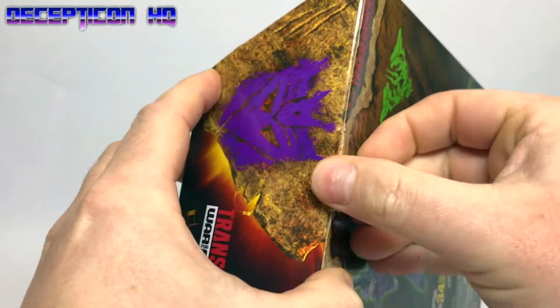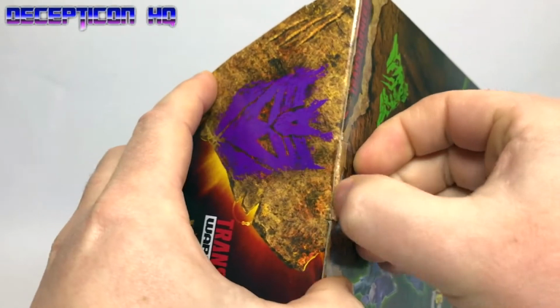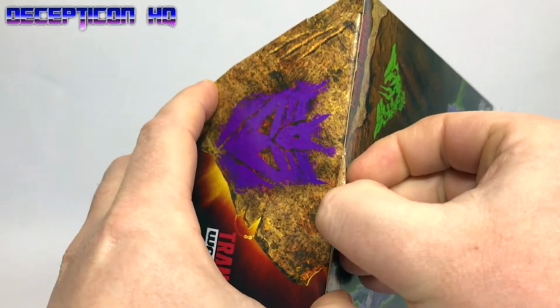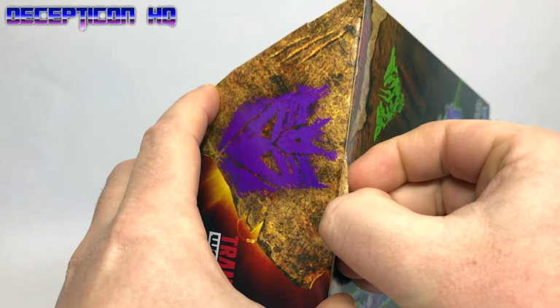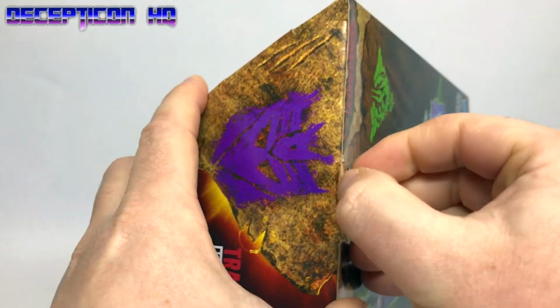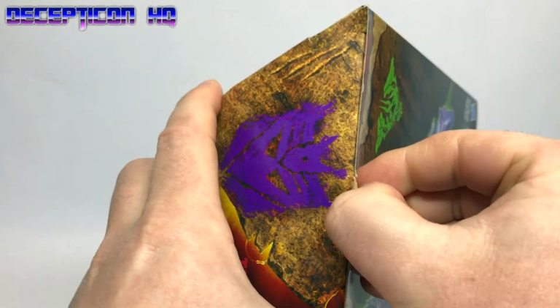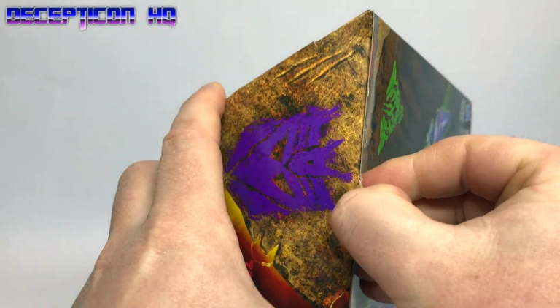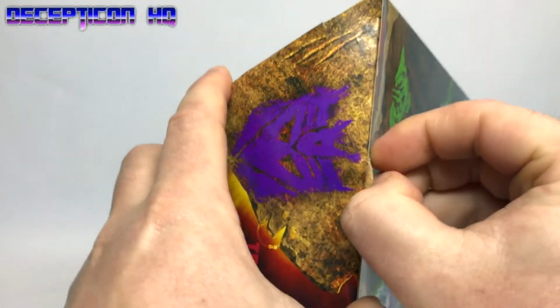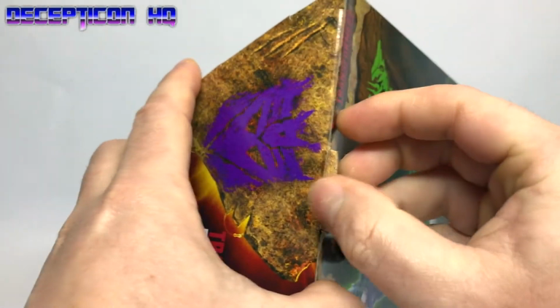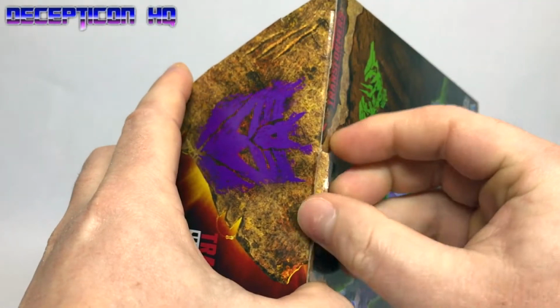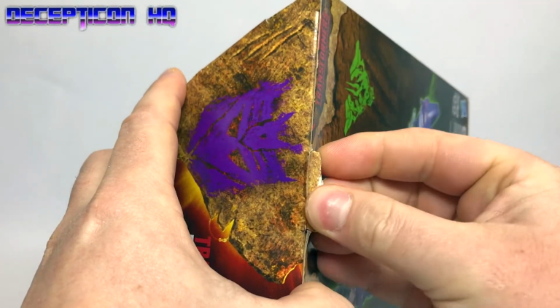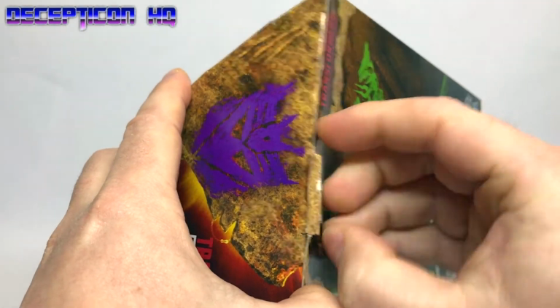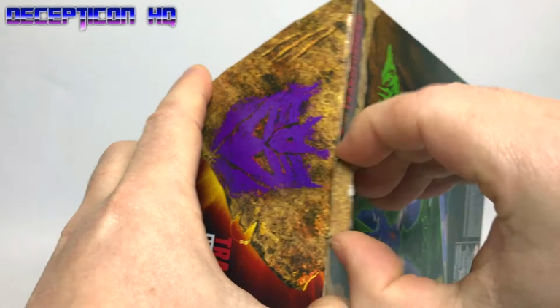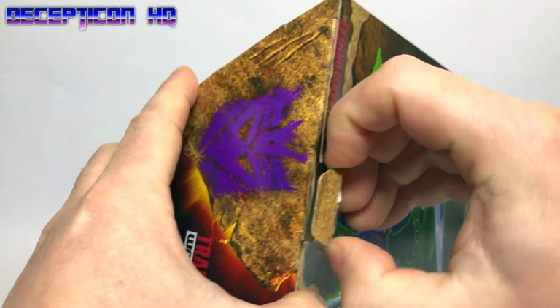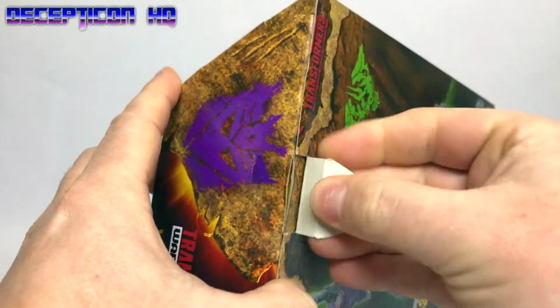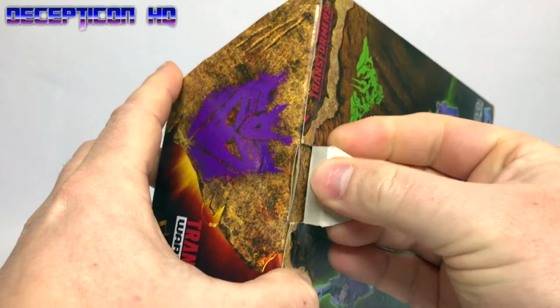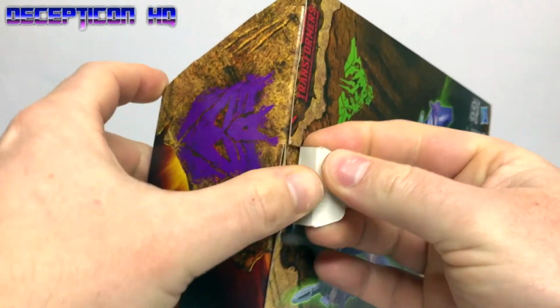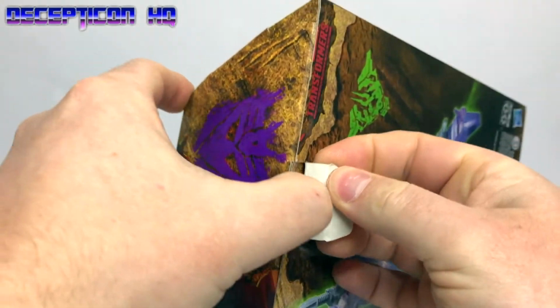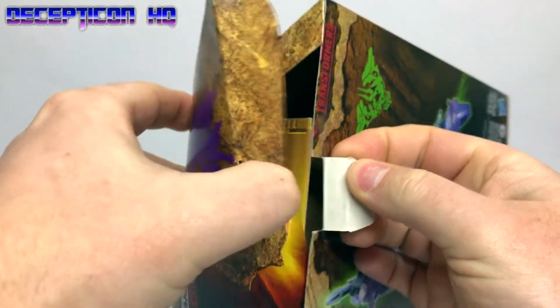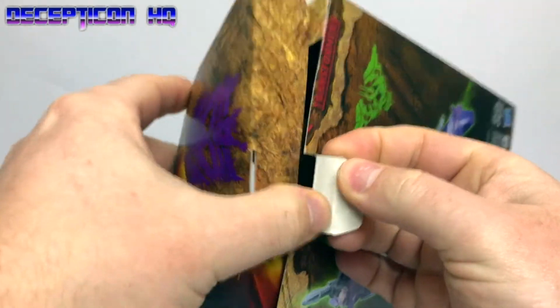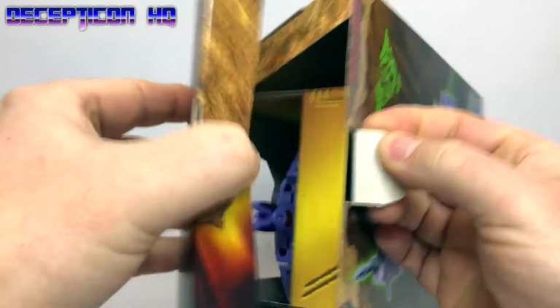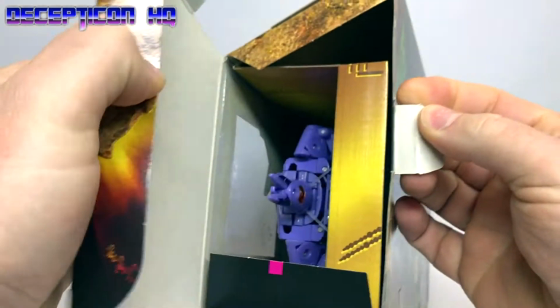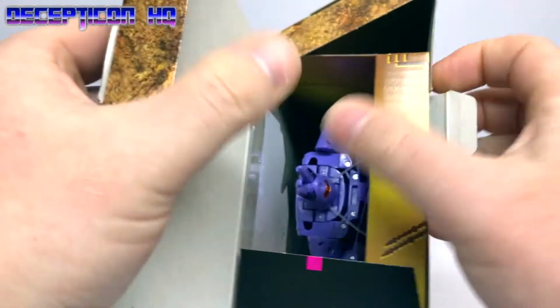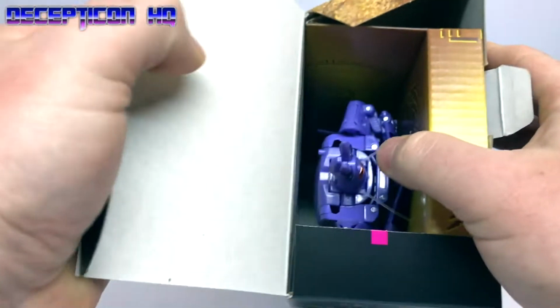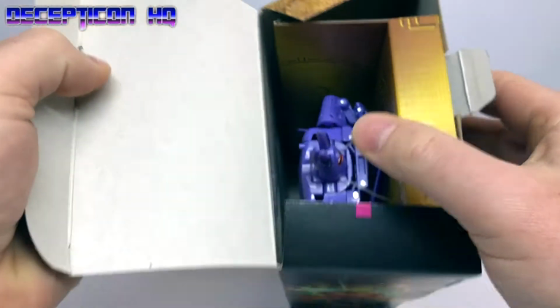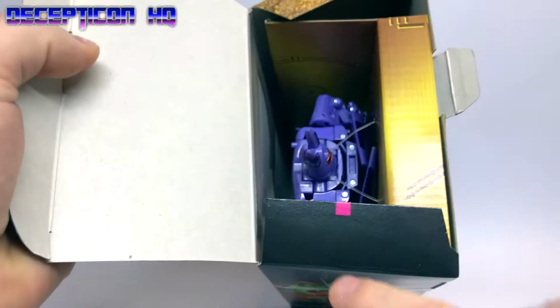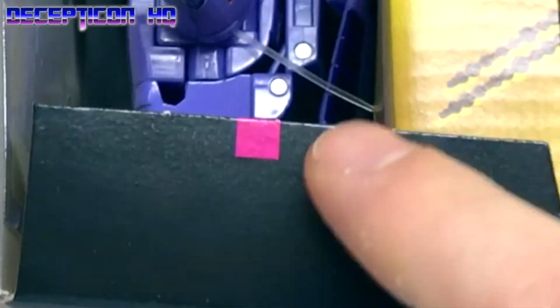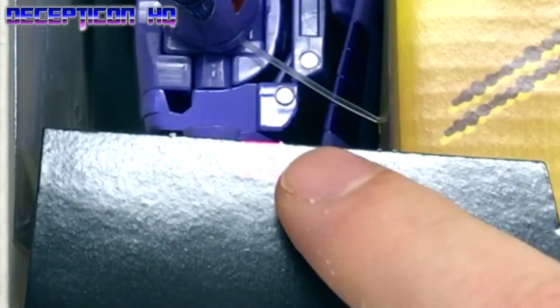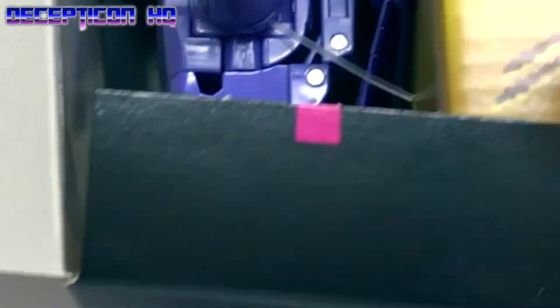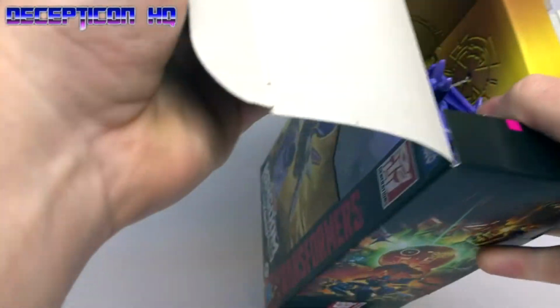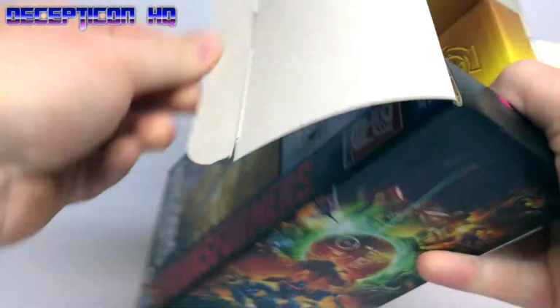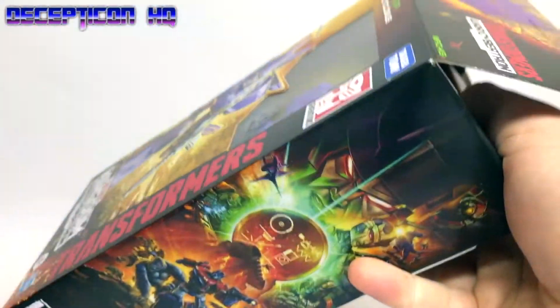Trying to get it out without ripping it — there's always going to be a little damage. There we go. Scratched a bit of the cardboard but that is damage. Oh, this is a nice bit of pink on here.